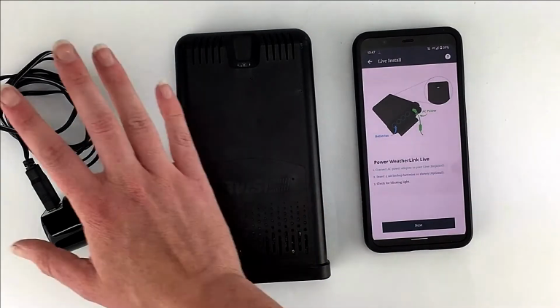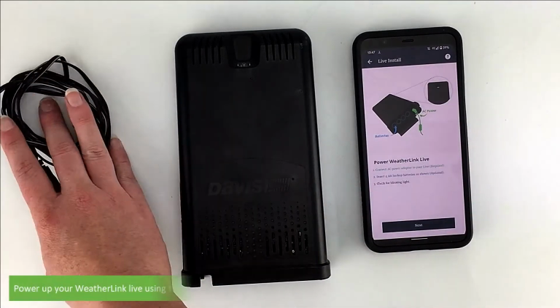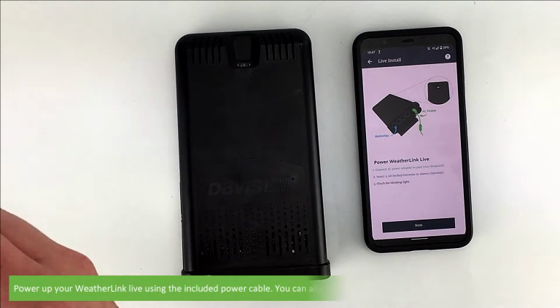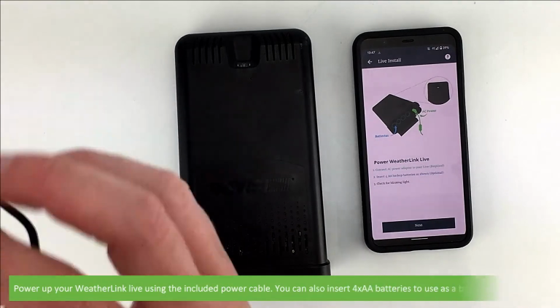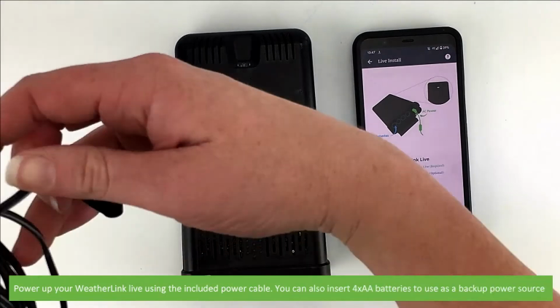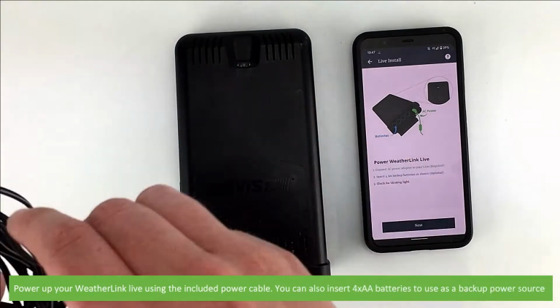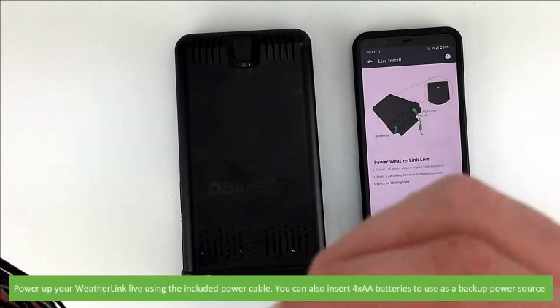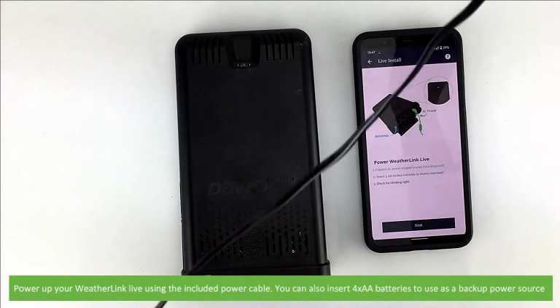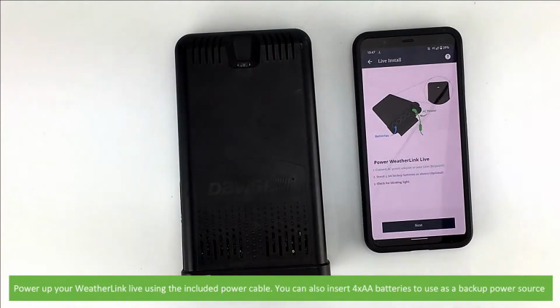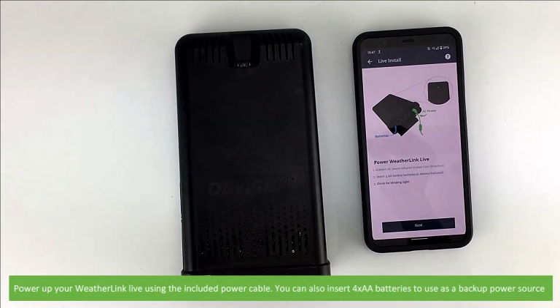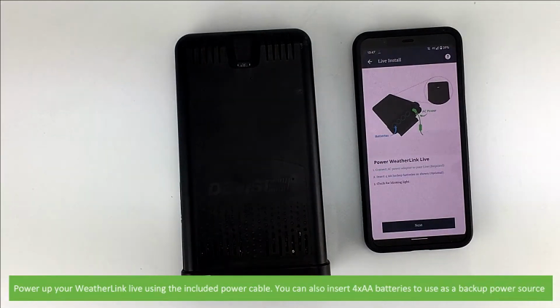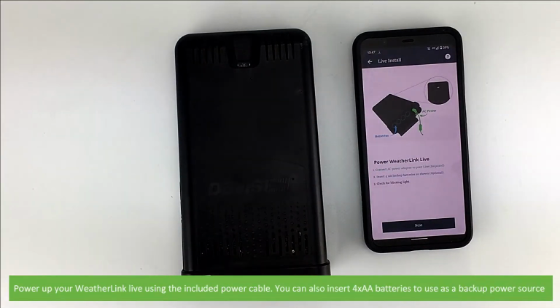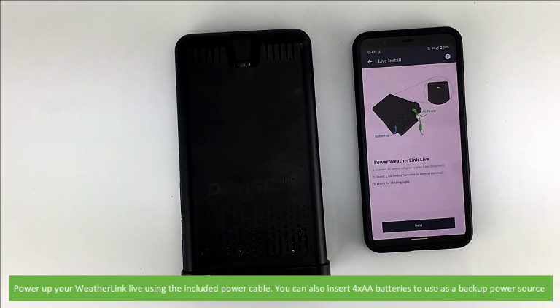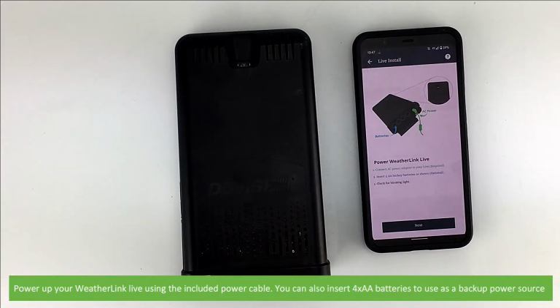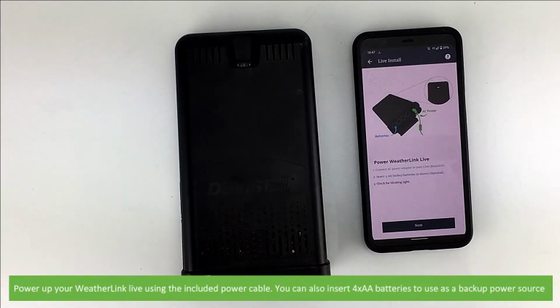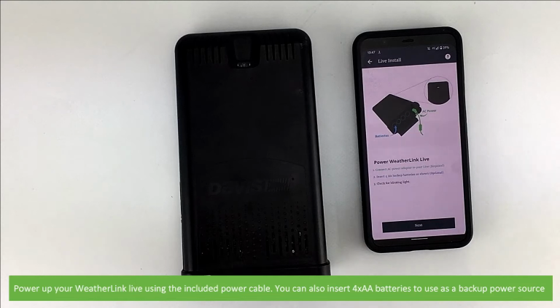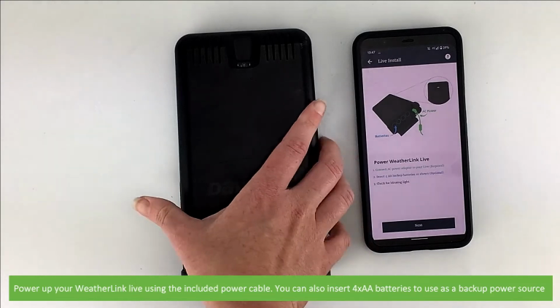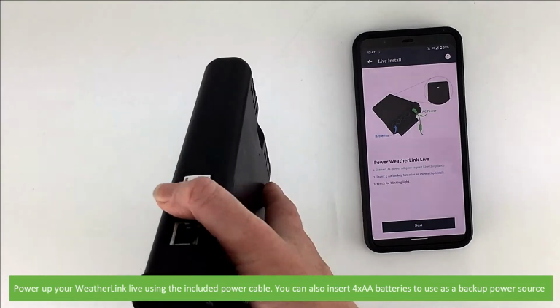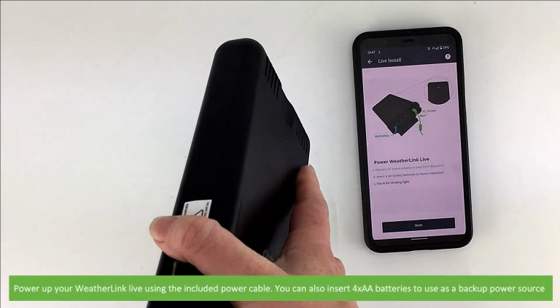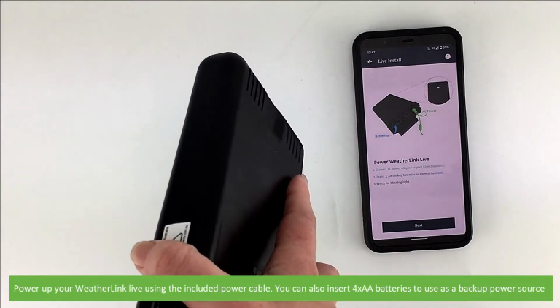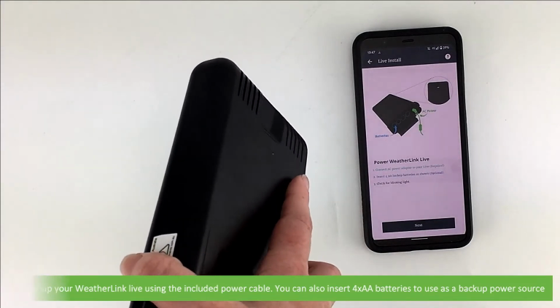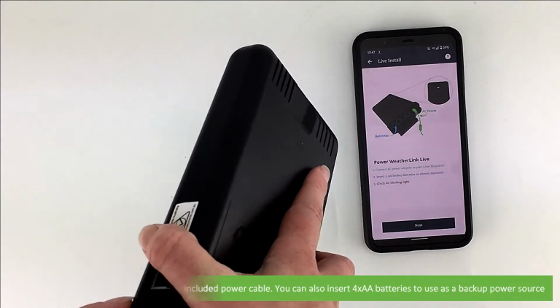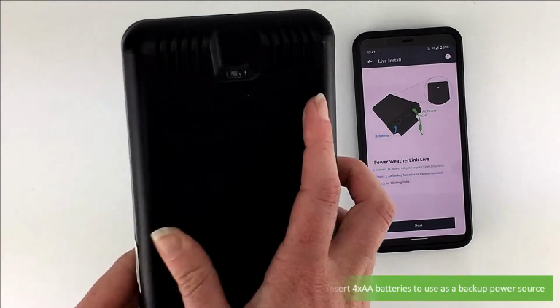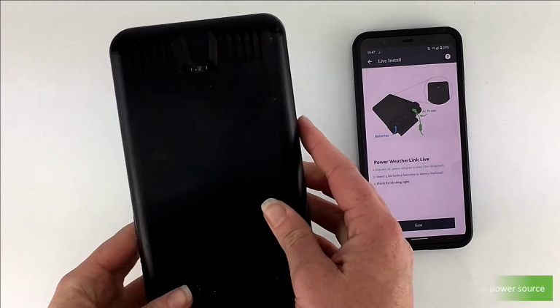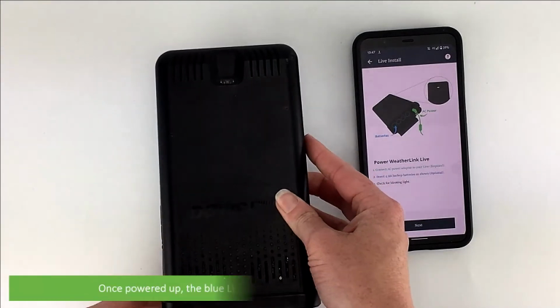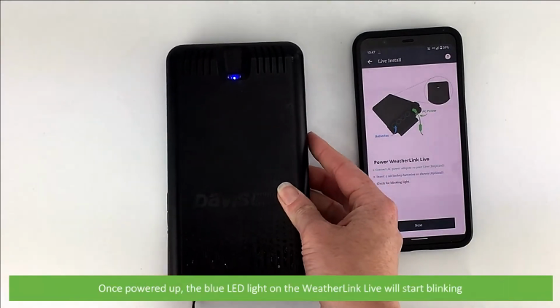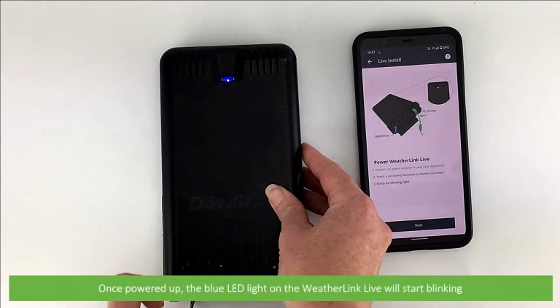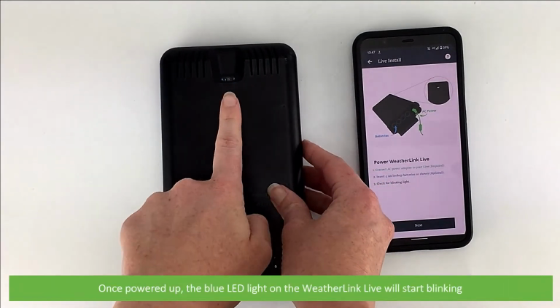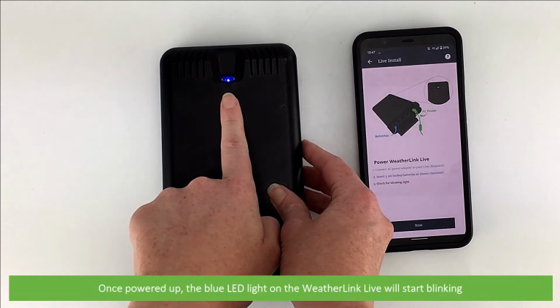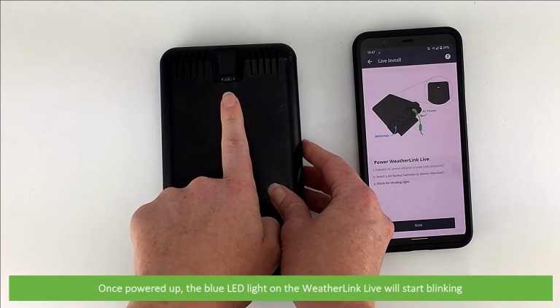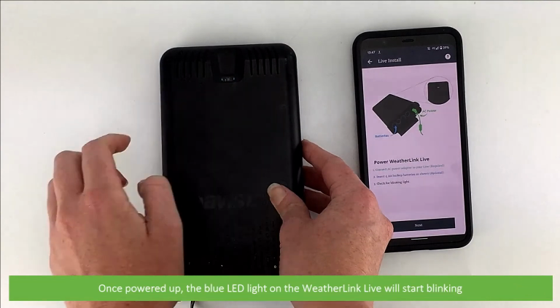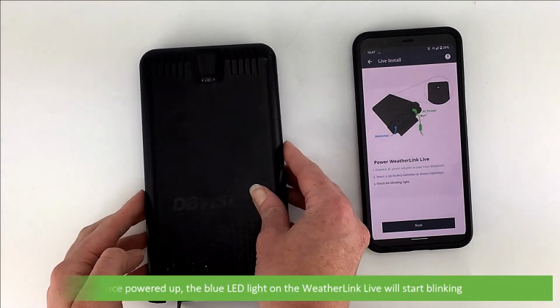Power up your WeatherLink Live using the included power cable. You can also insert four AA batteries to use as a backup power source. Once powered up, the blue LED light on the WeatherLink Live will start blinking.